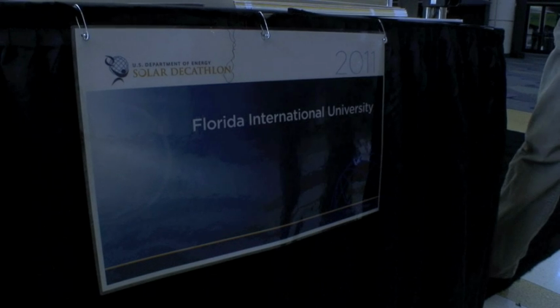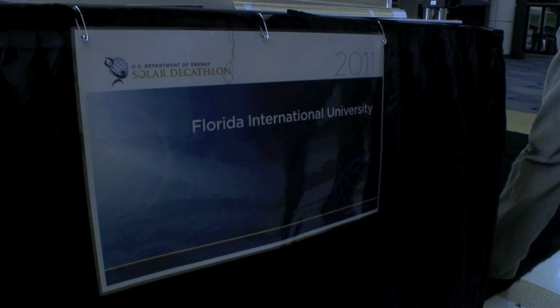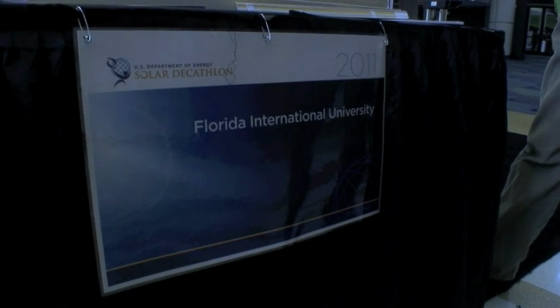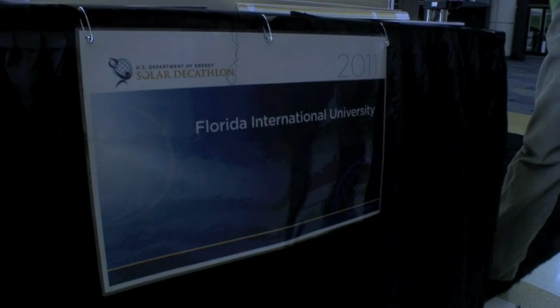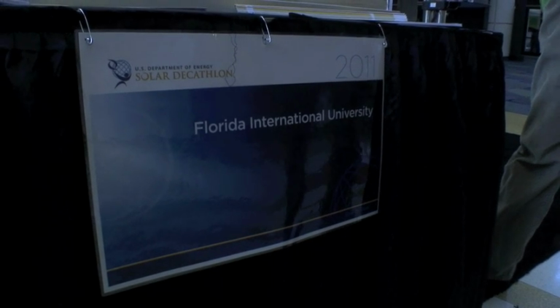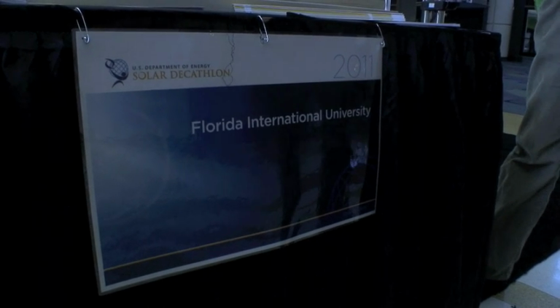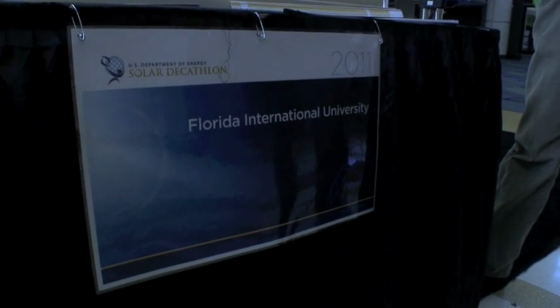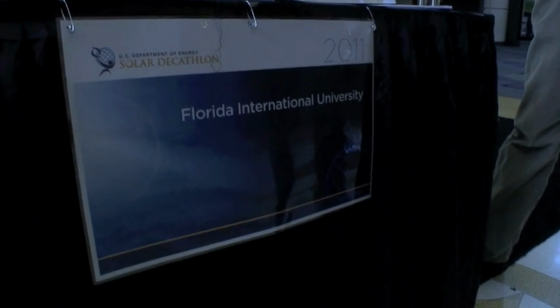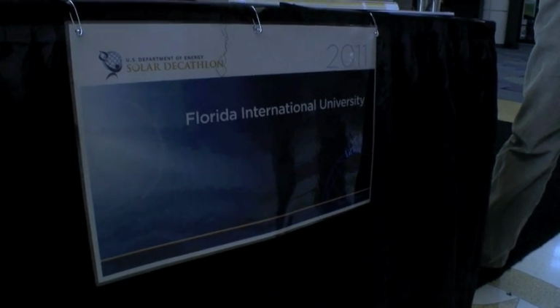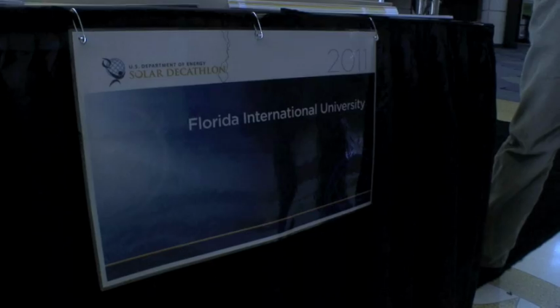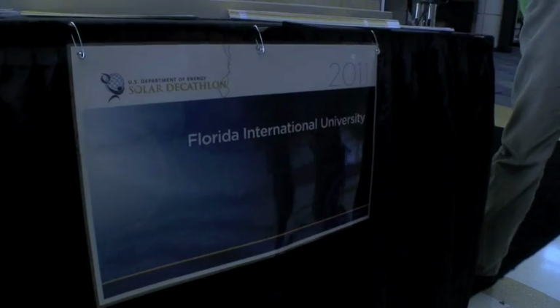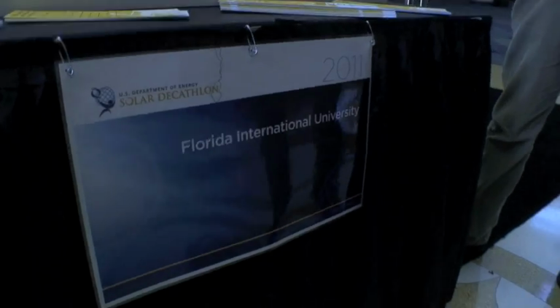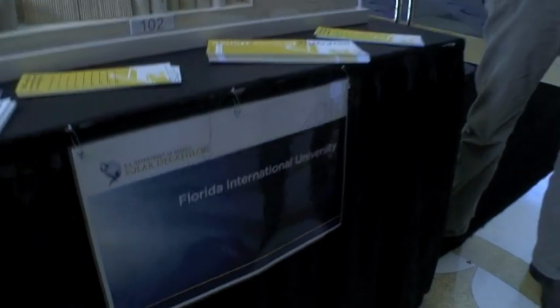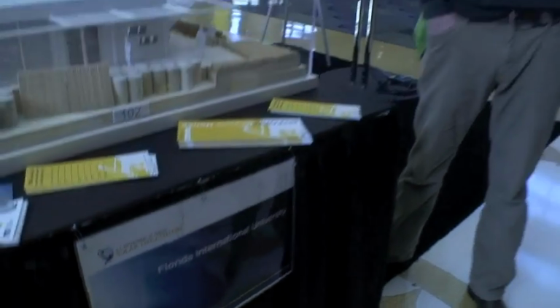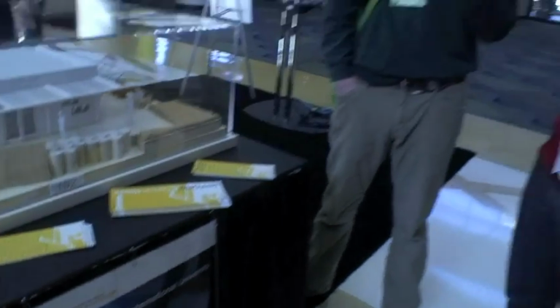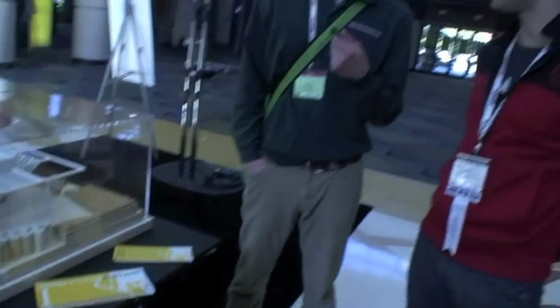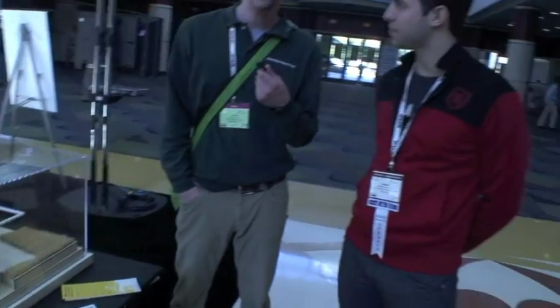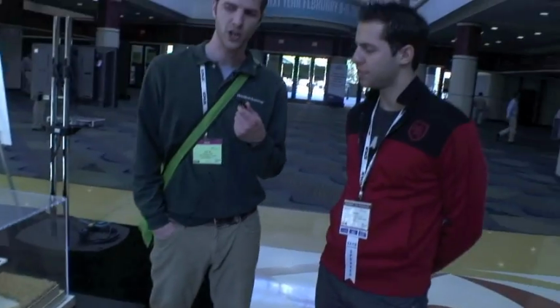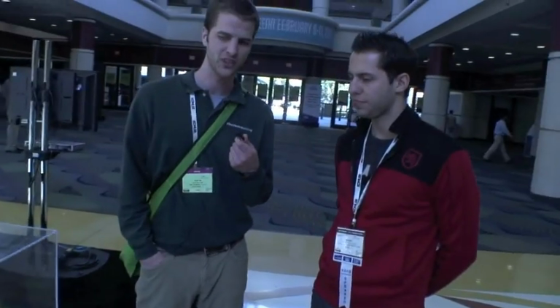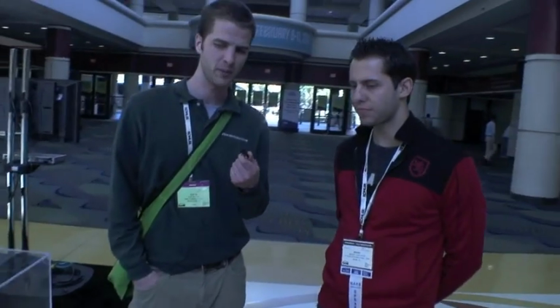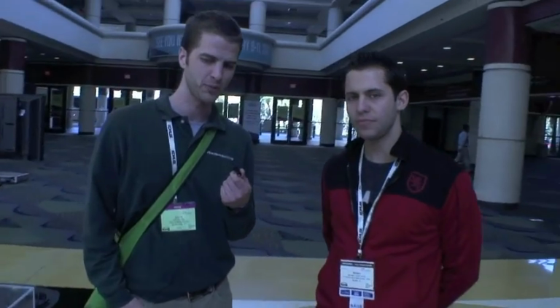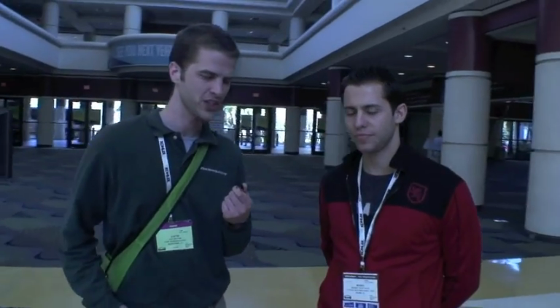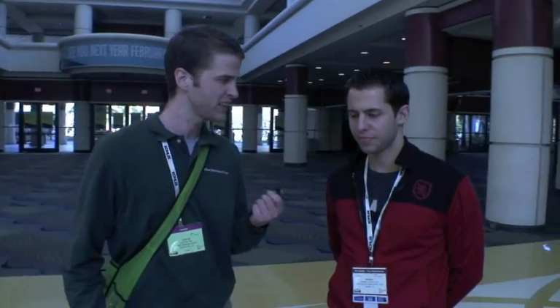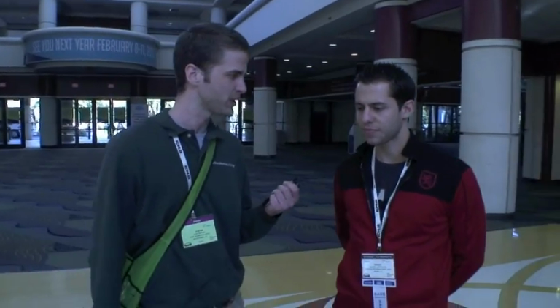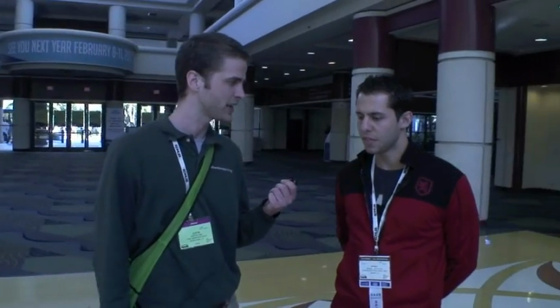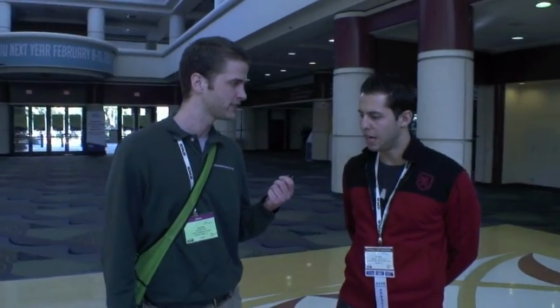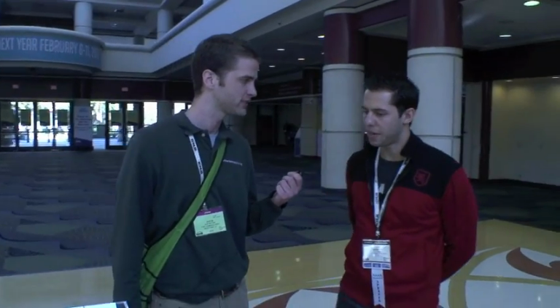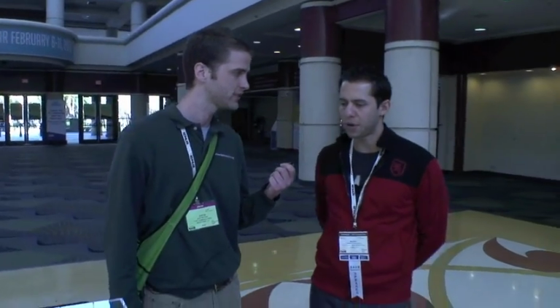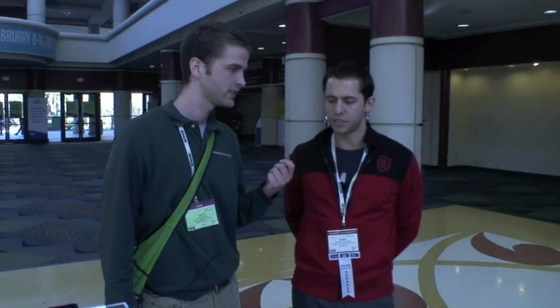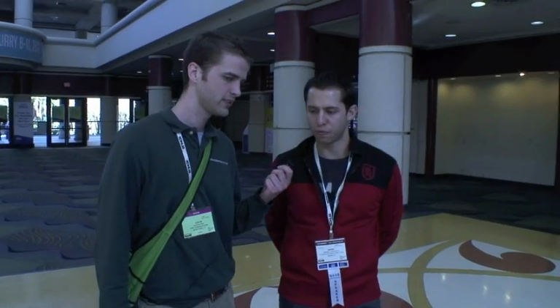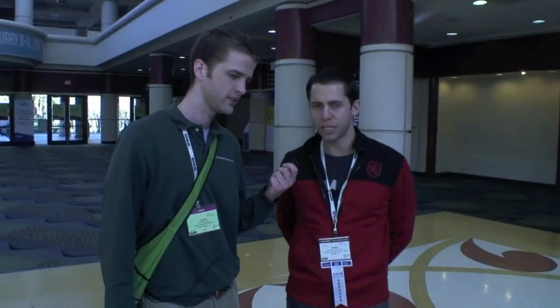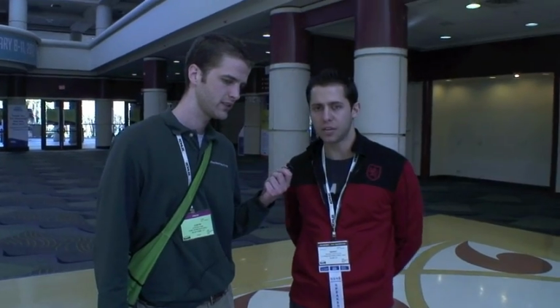I'm here talking to the team from Florida International University, Manny Dortikos, and he's going to talk to us a little bit about their project. The name of the project is the Perform Dance House.